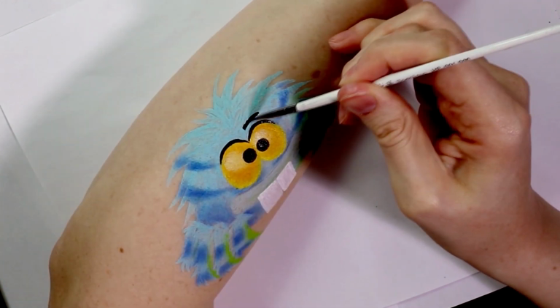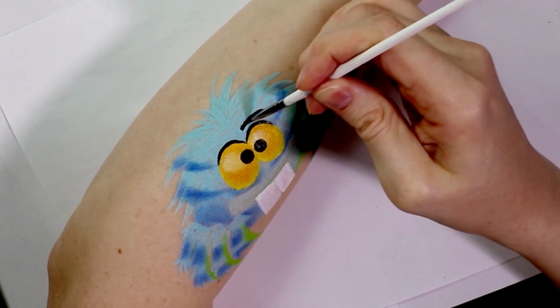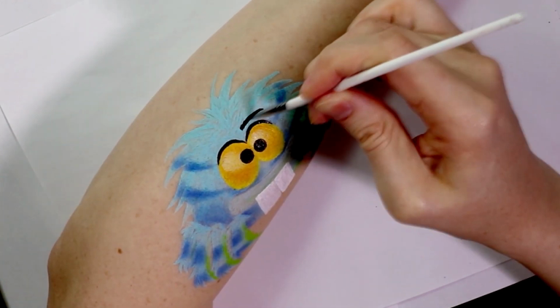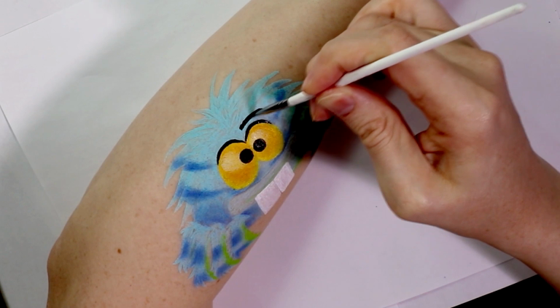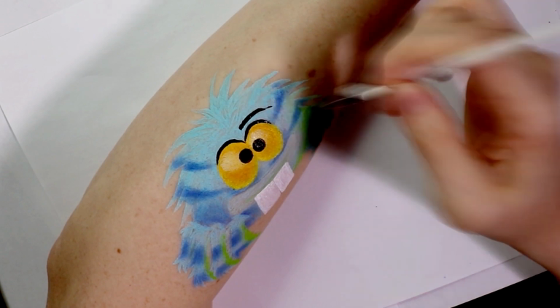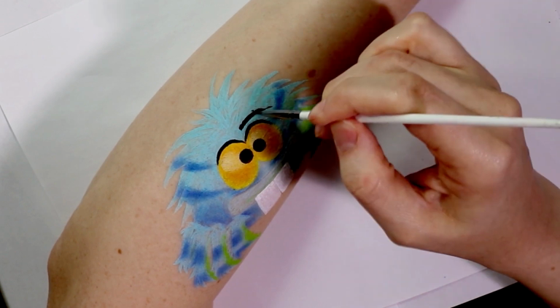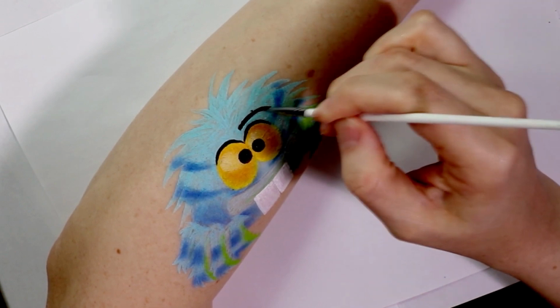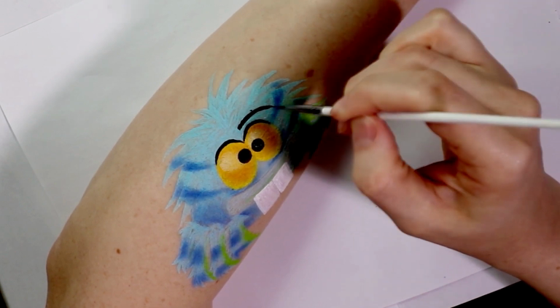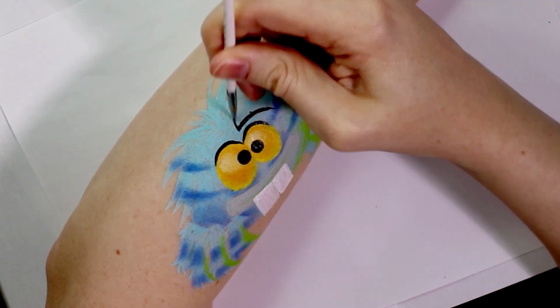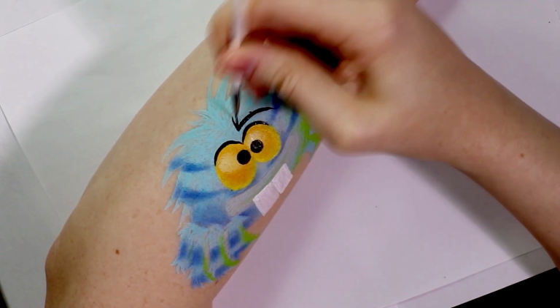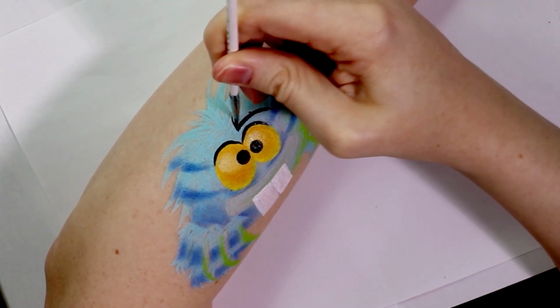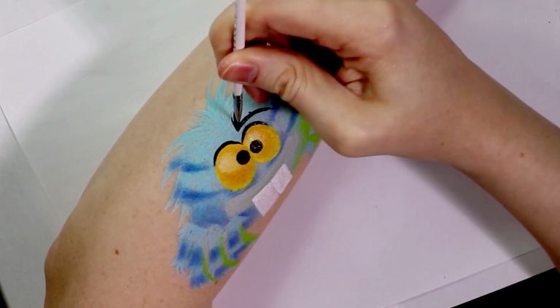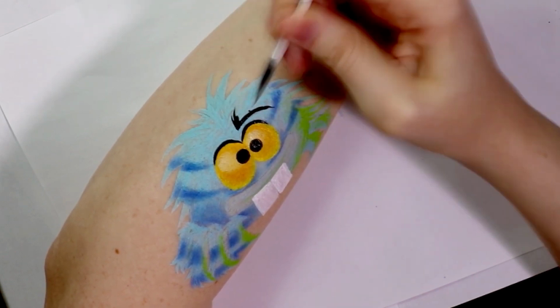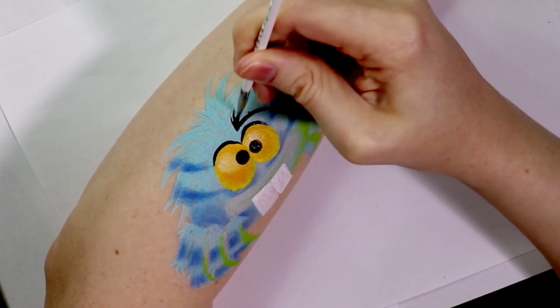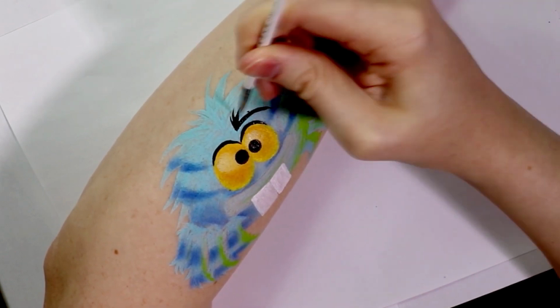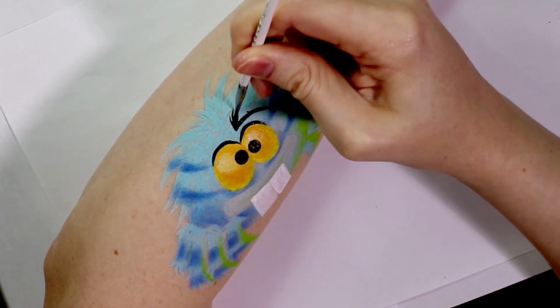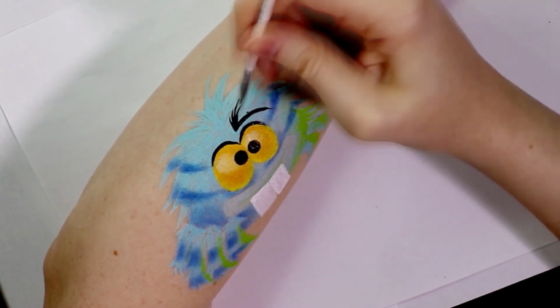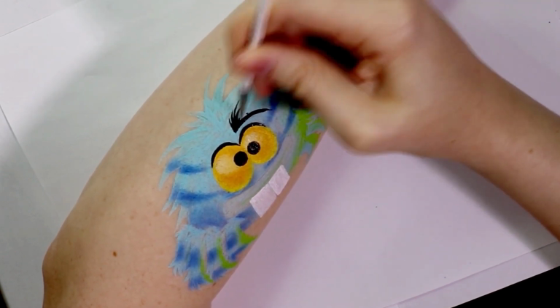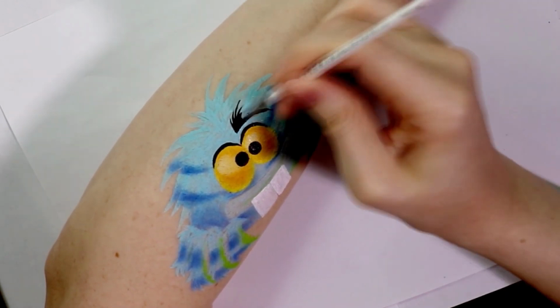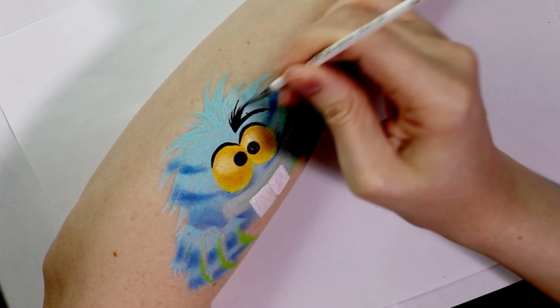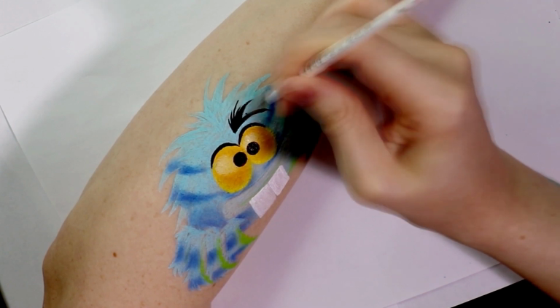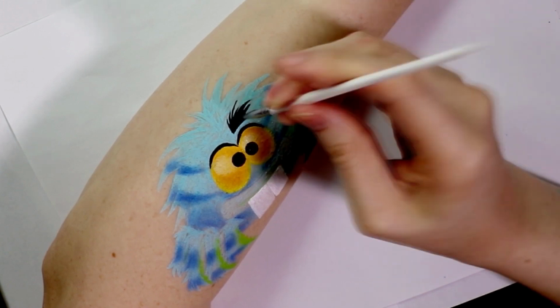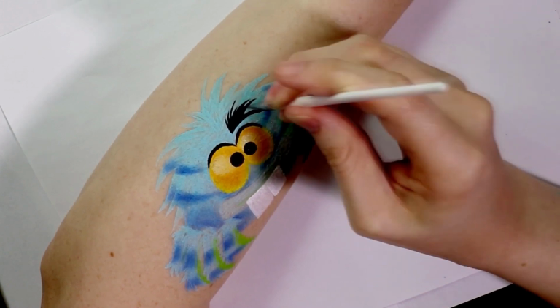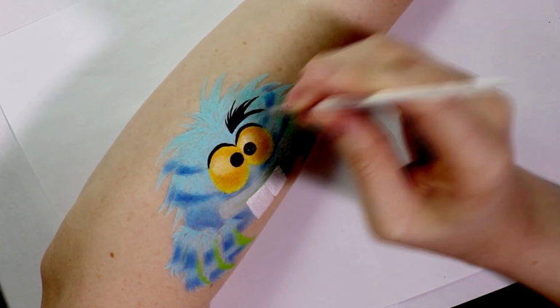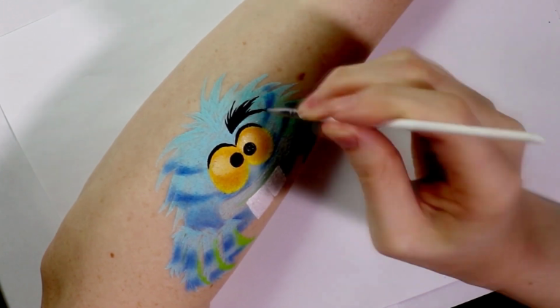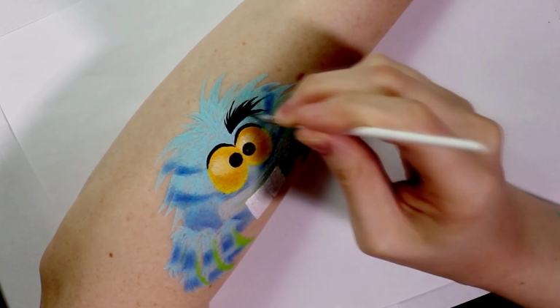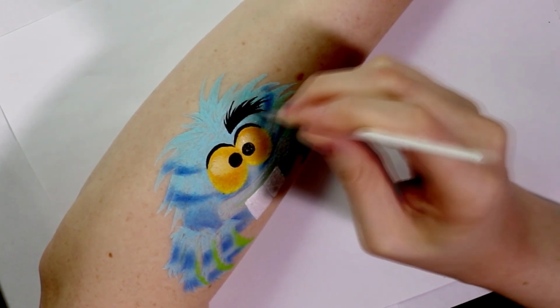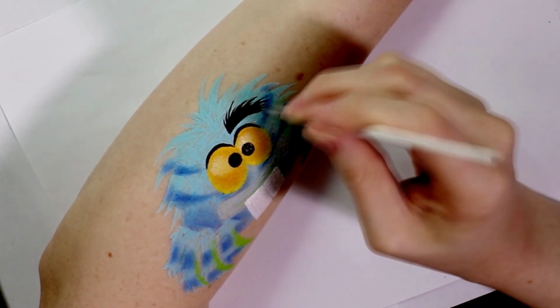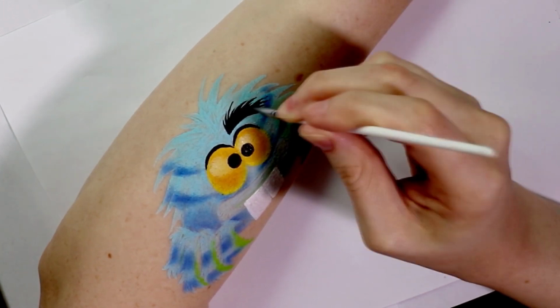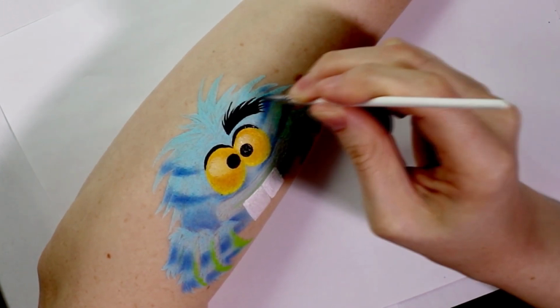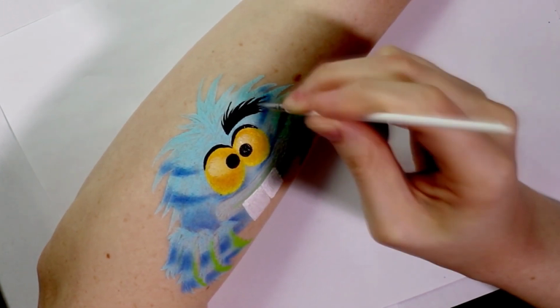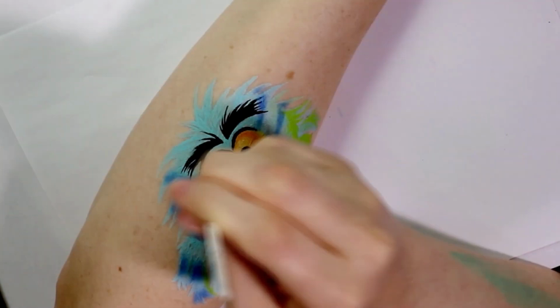Terry's eyebrows are super bushy so I used the same method I used along his body, letting the brush do a lot of the work by just flicking outwards and filling in the gaps to create the bushy little brows.